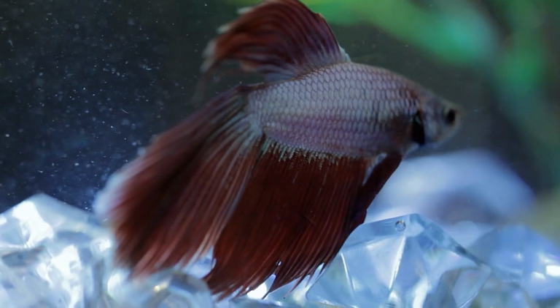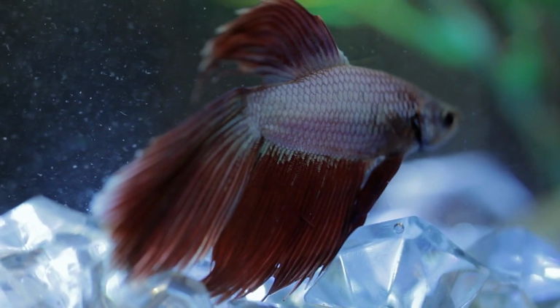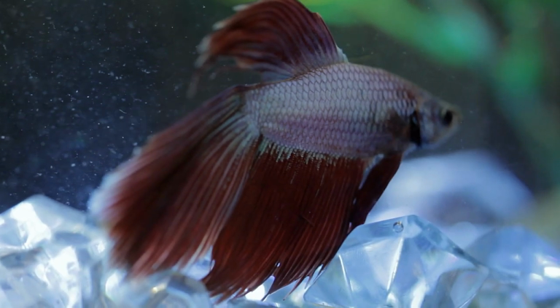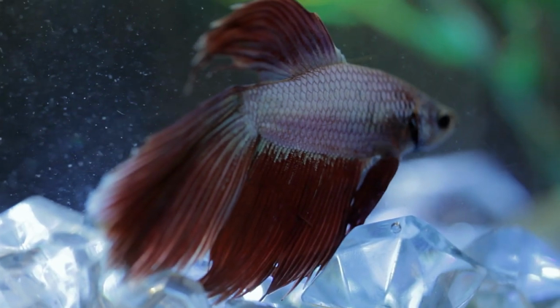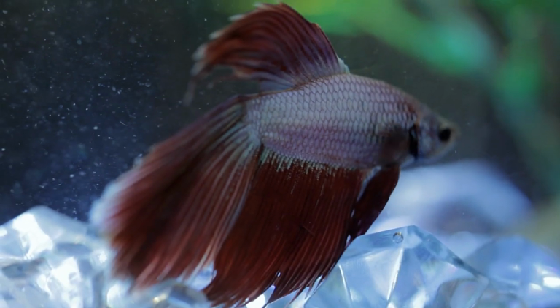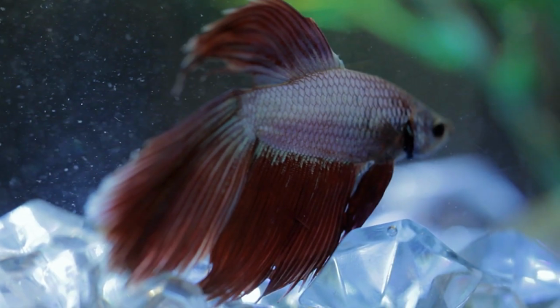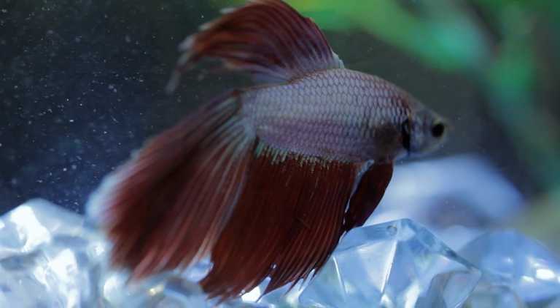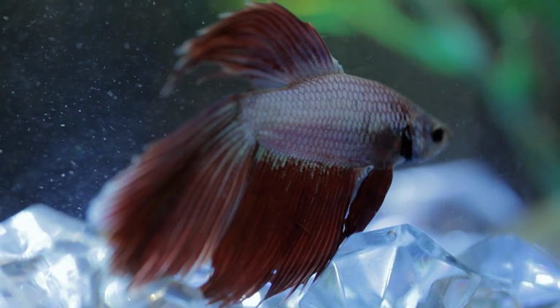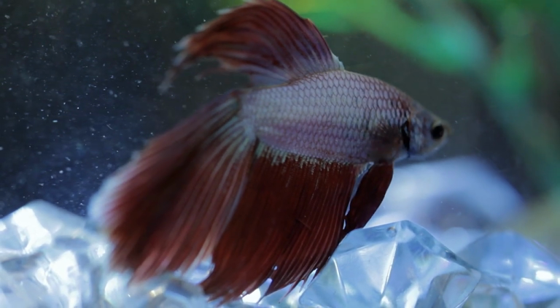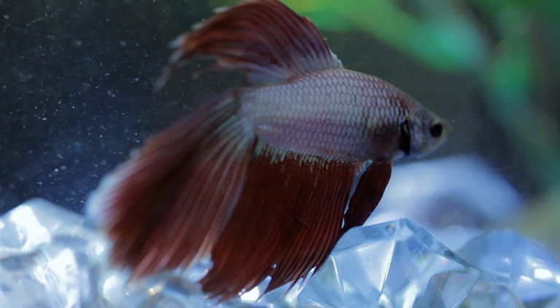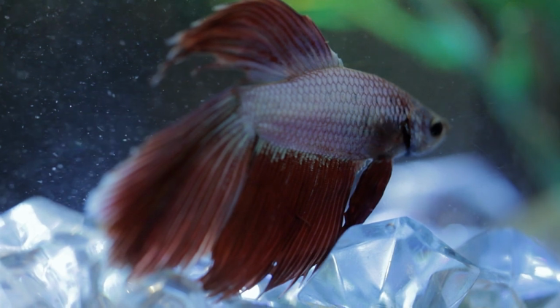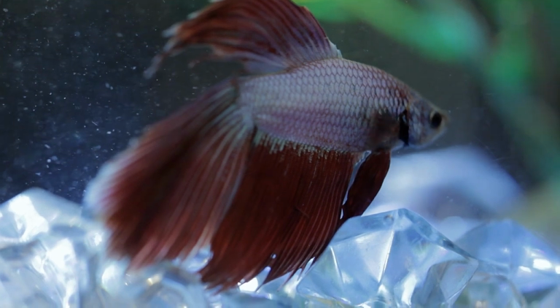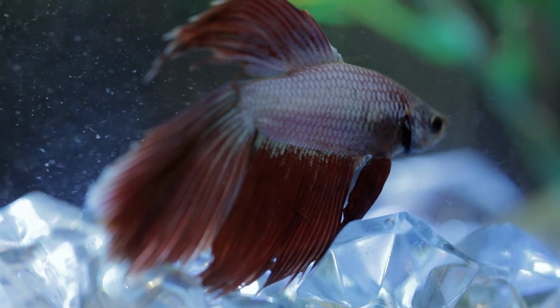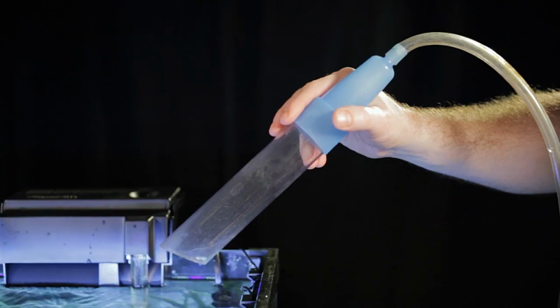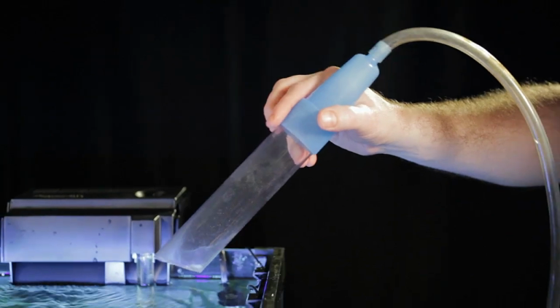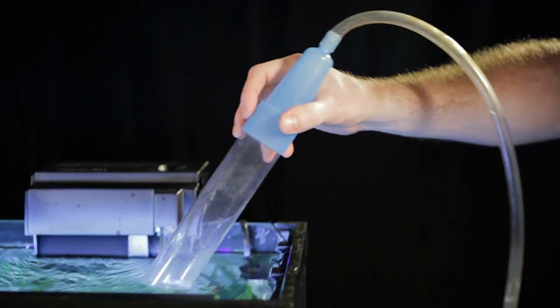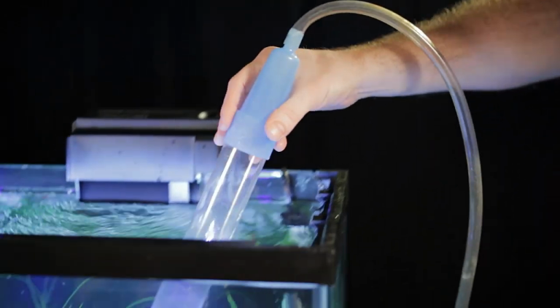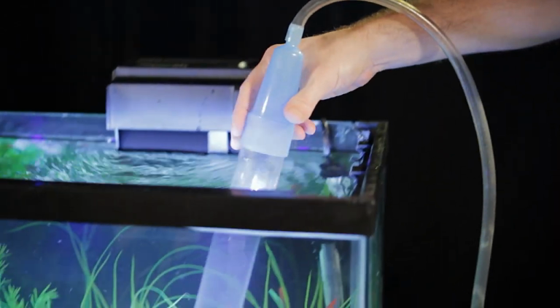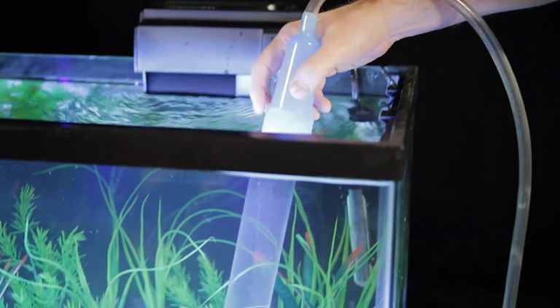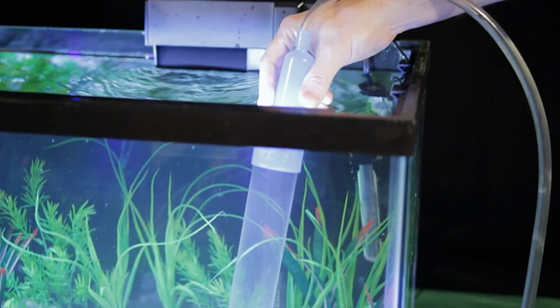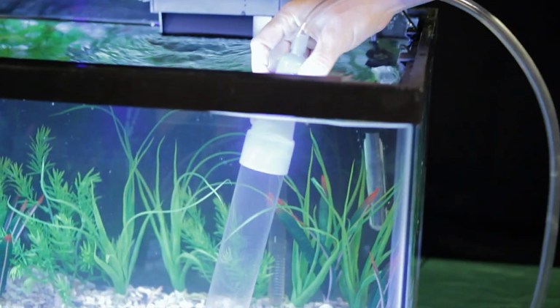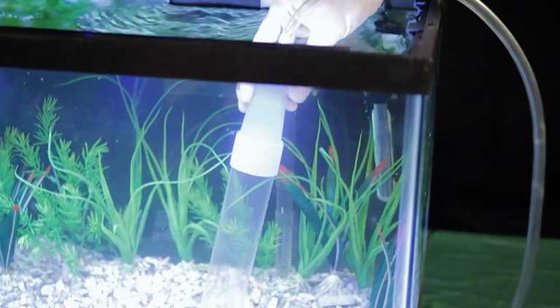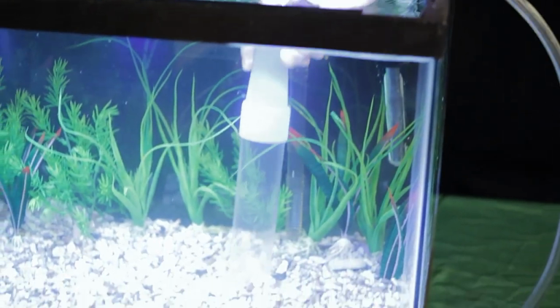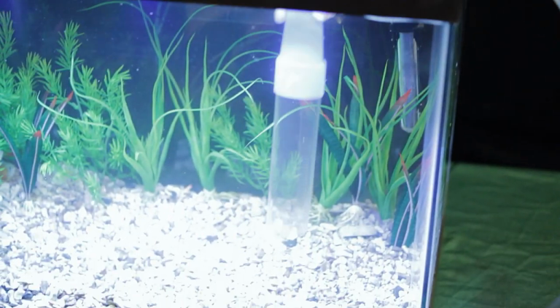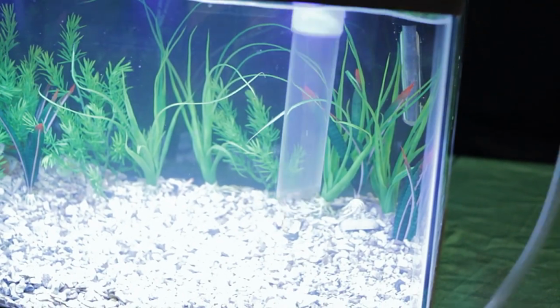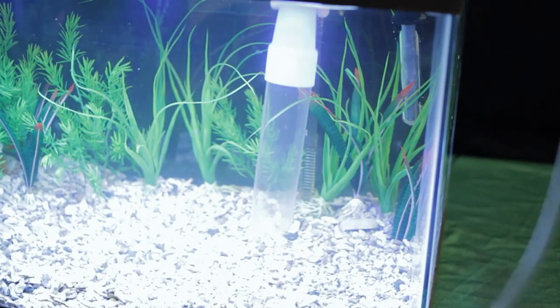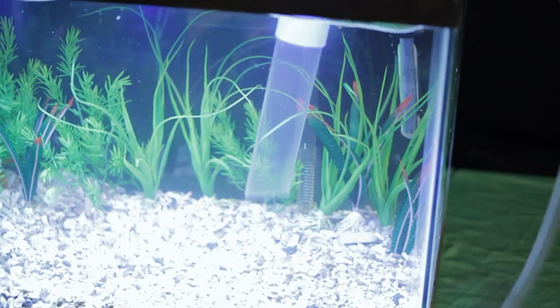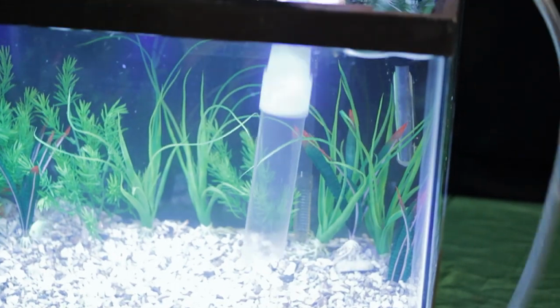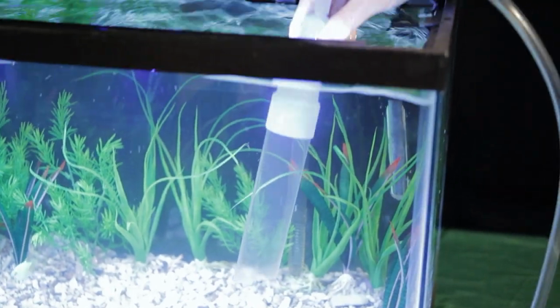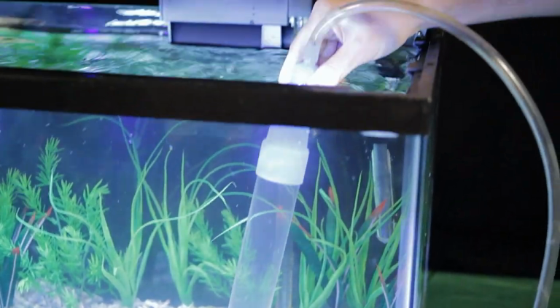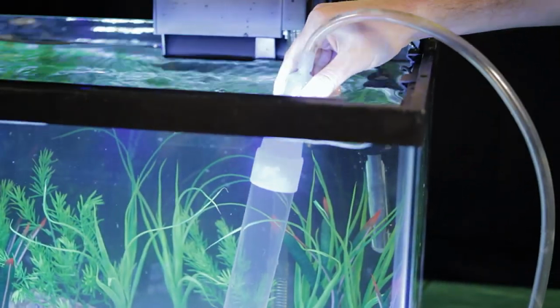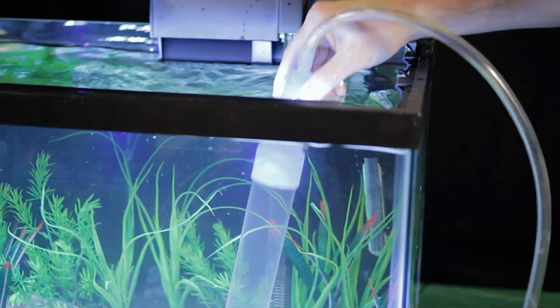Remember, aquarium water for your fish is just like the air we breathe. To make water changes easy, use a water siphon. These can be found at pet and aquarium stores.